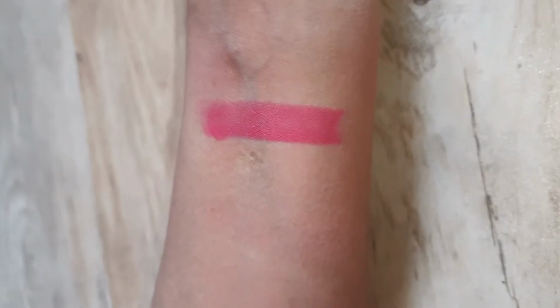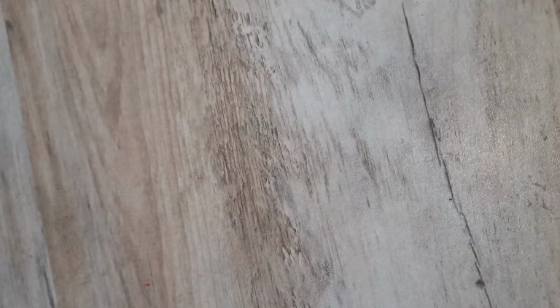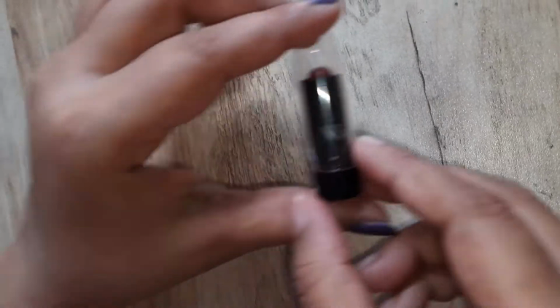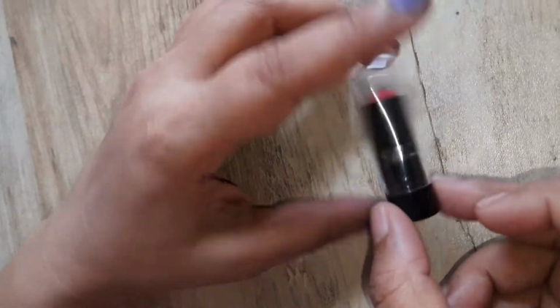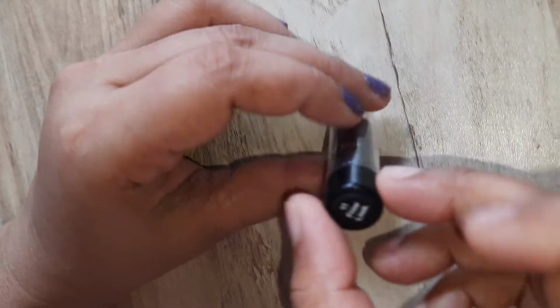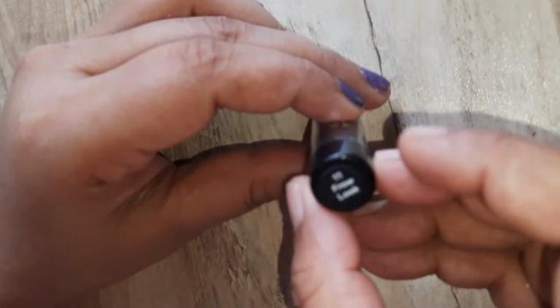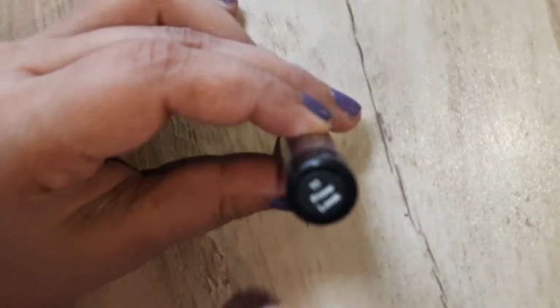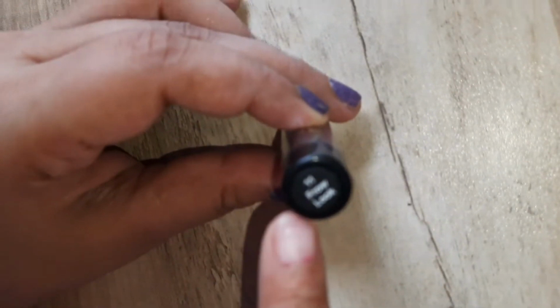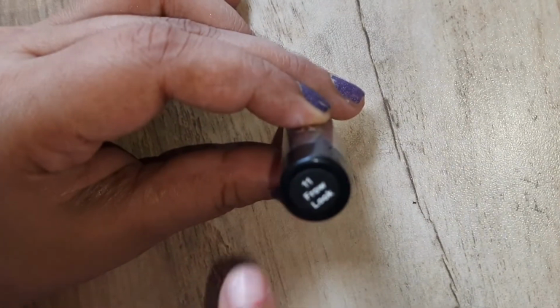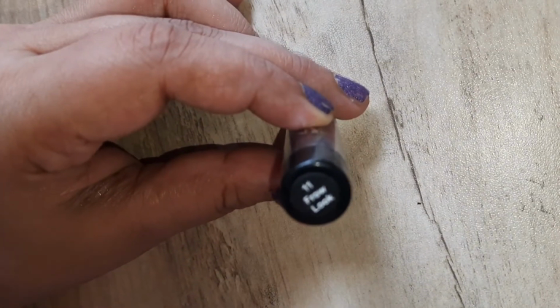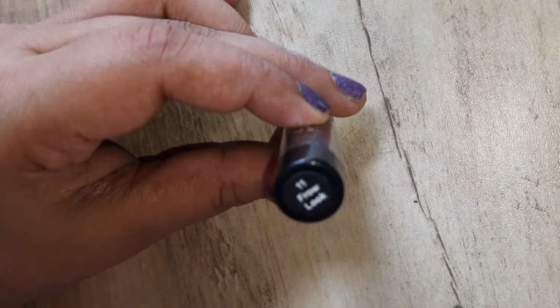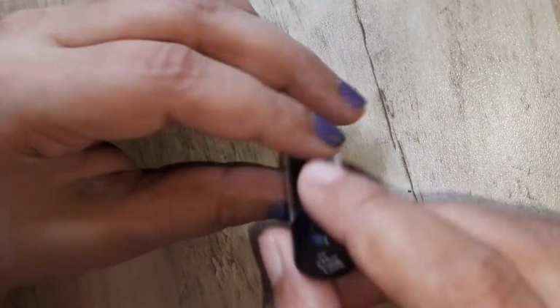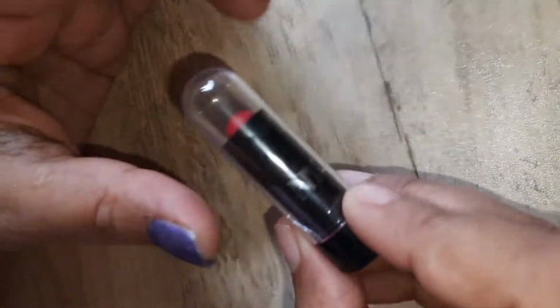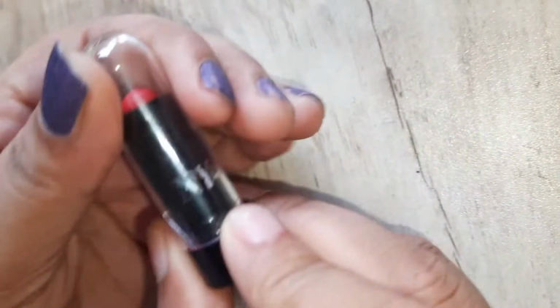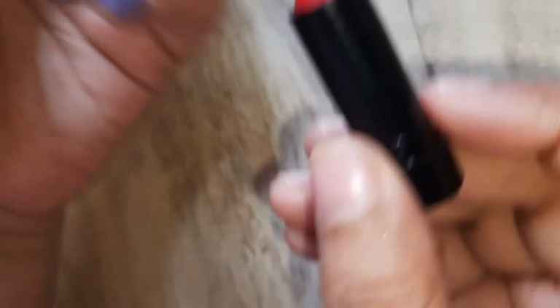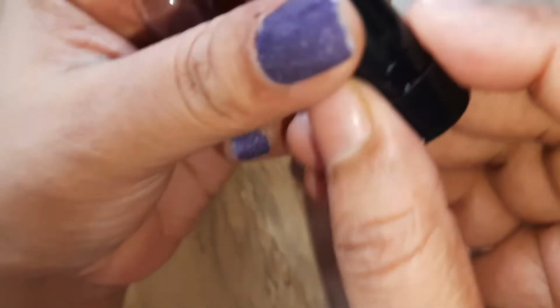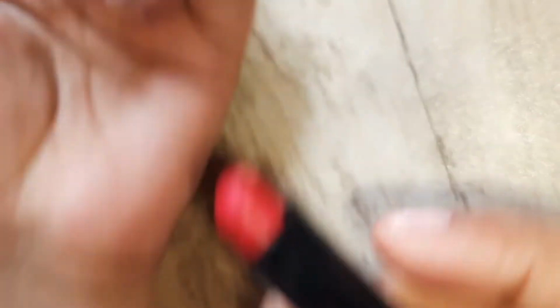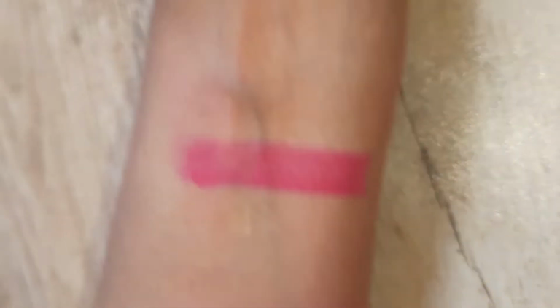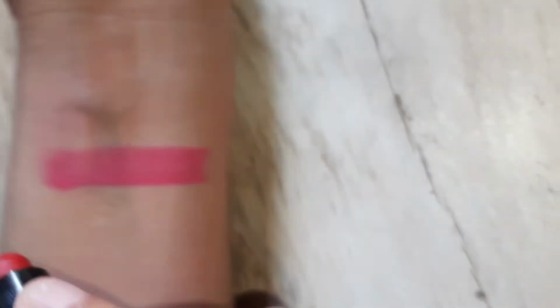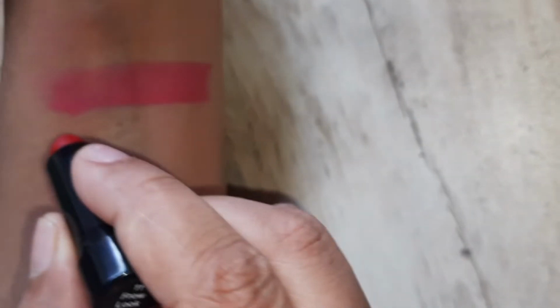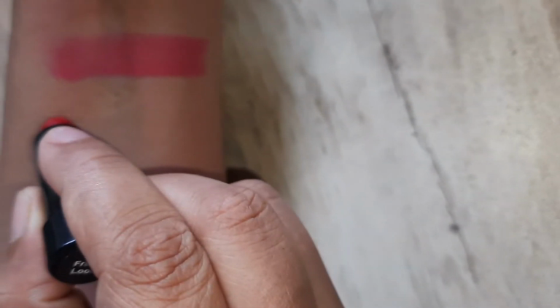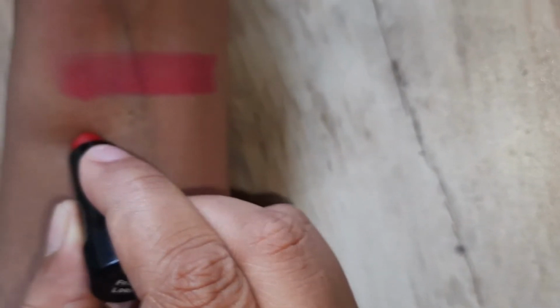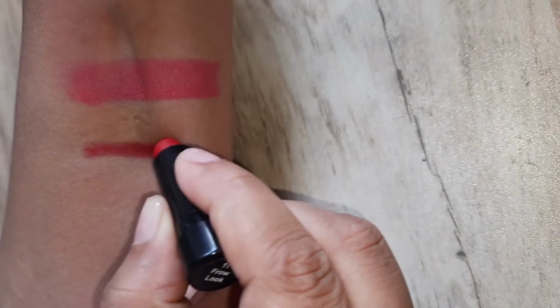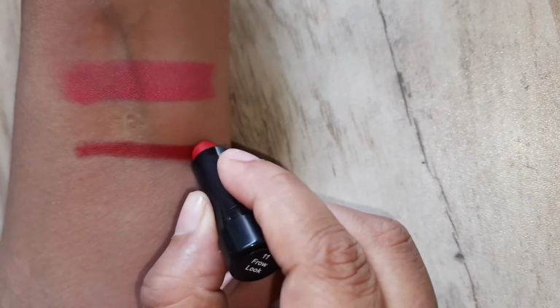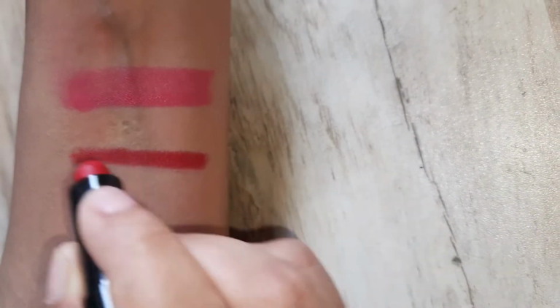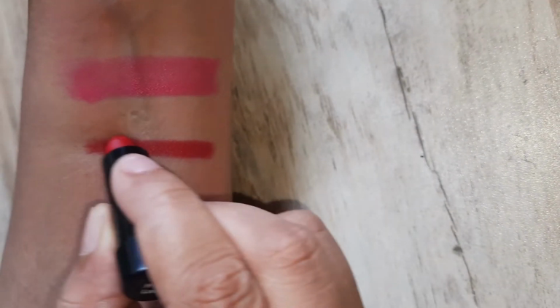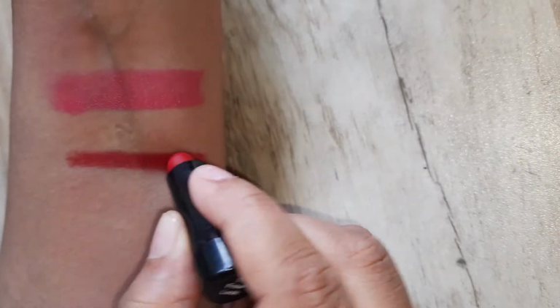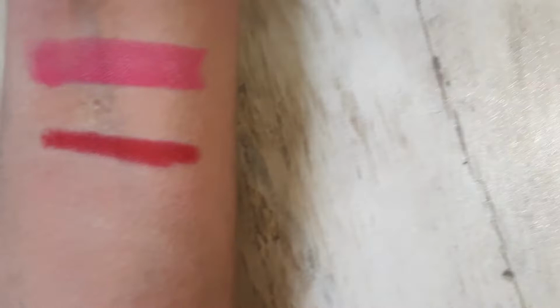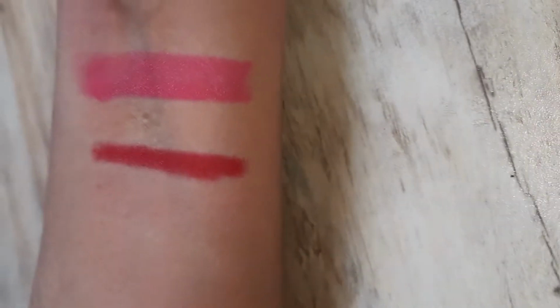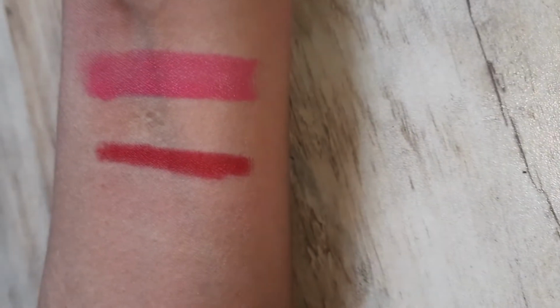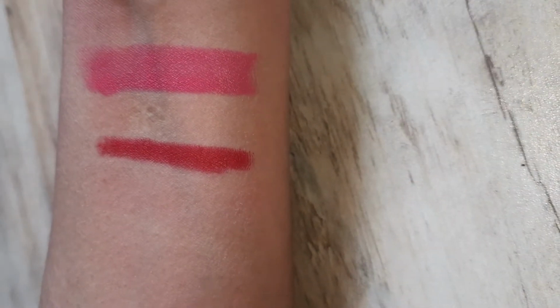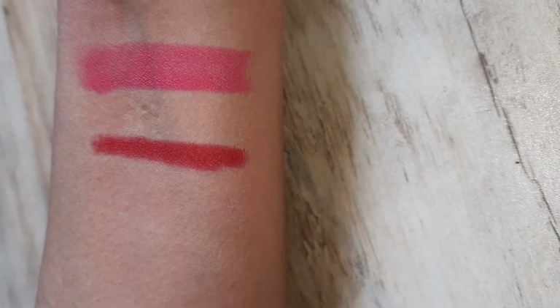My second lipstick is NY Mini Lipstick and its code is 11 Fro Look. I will show you the hand swatch. This is an okay-okay type. I think if you are married, you can use it in a regular way.